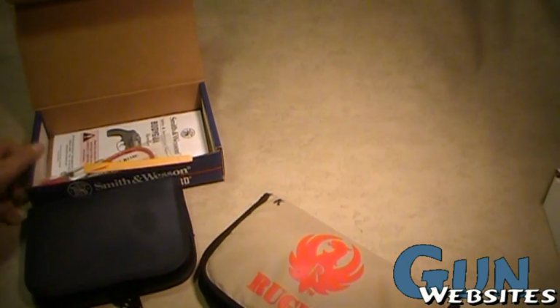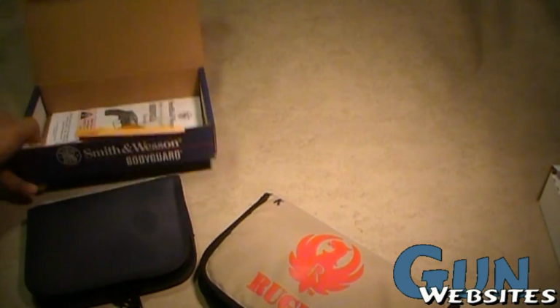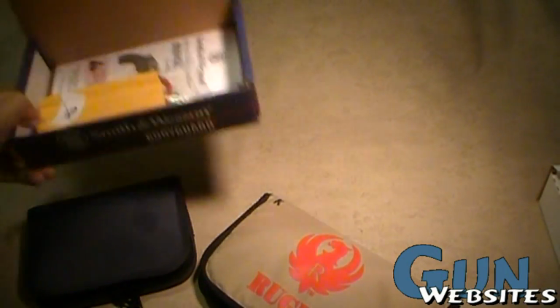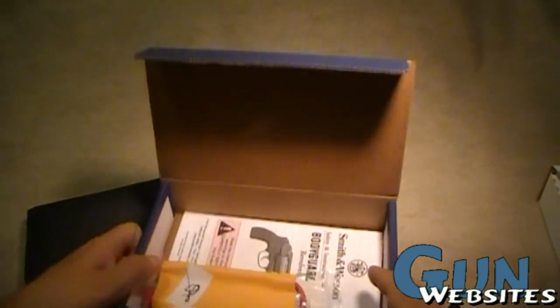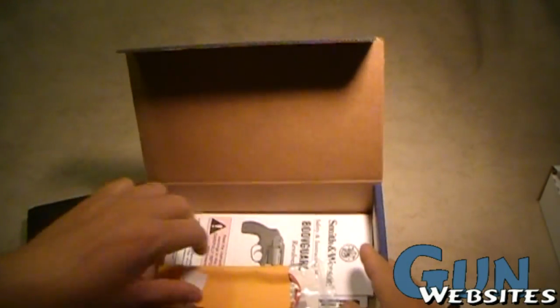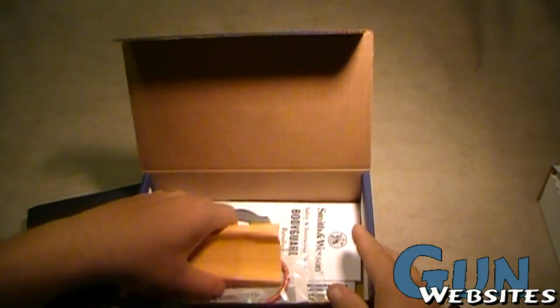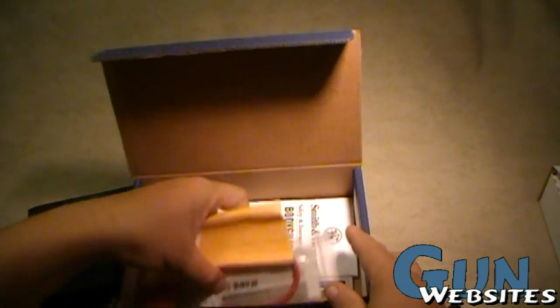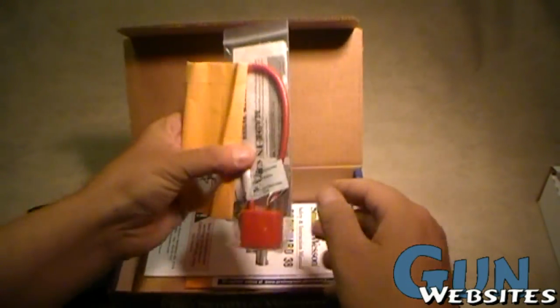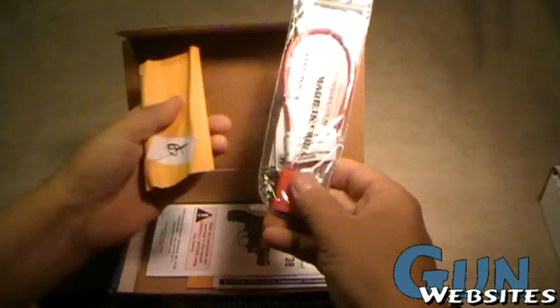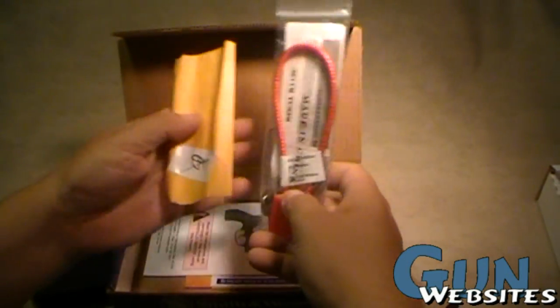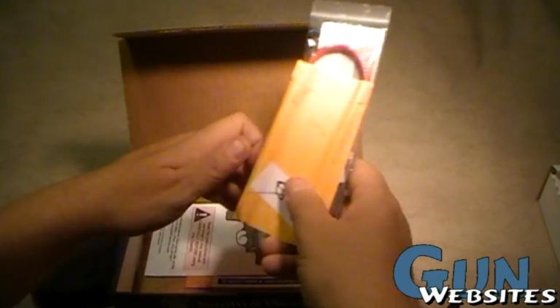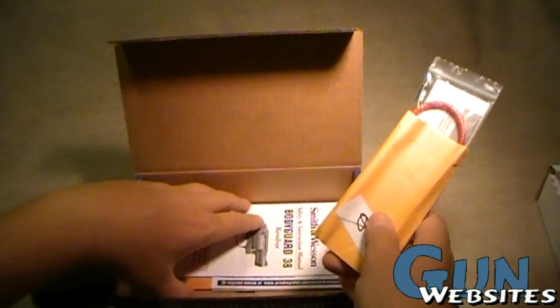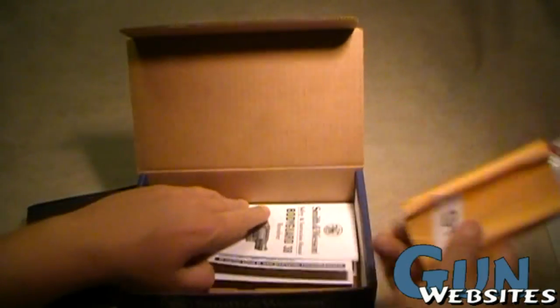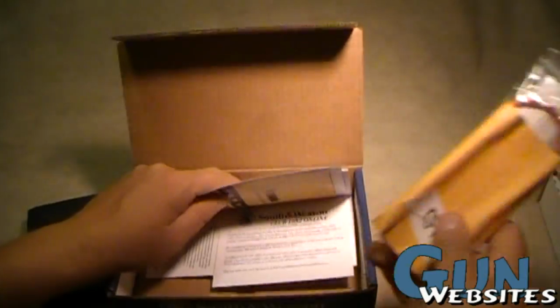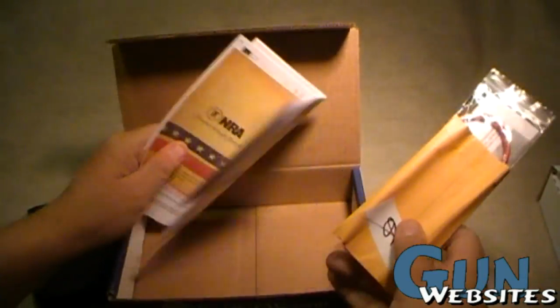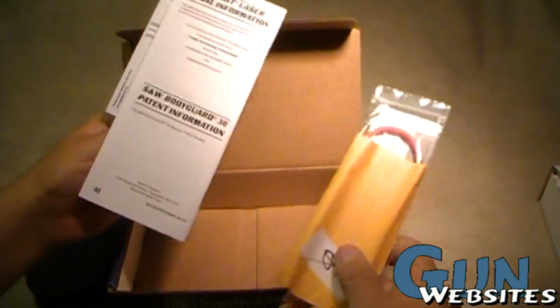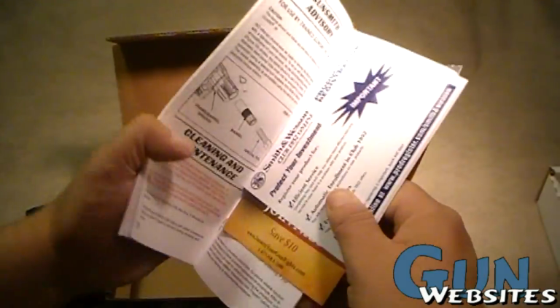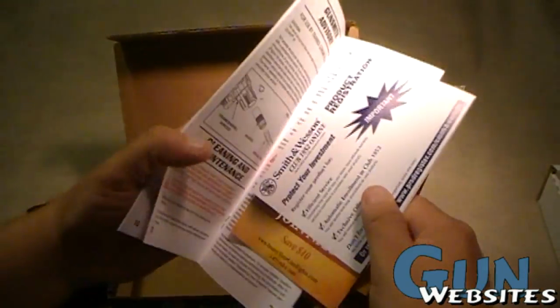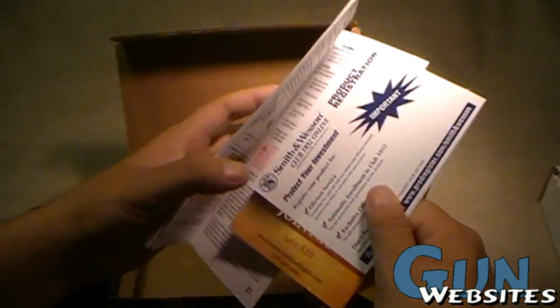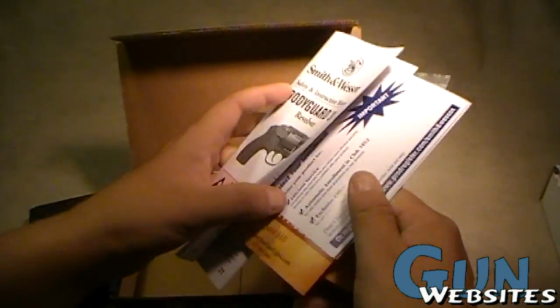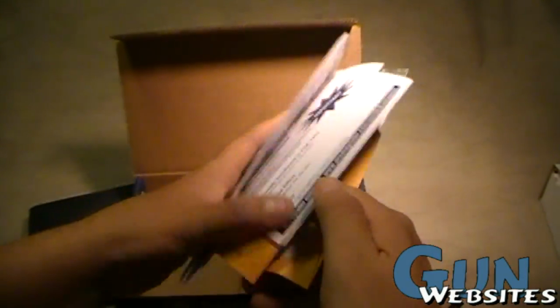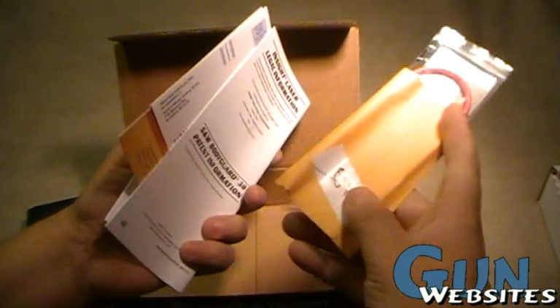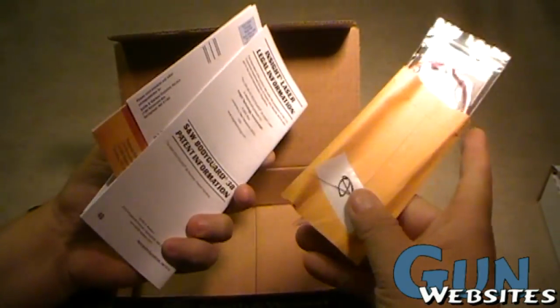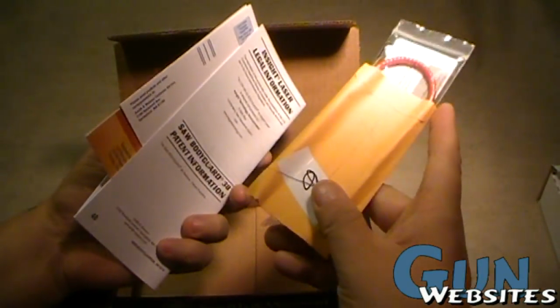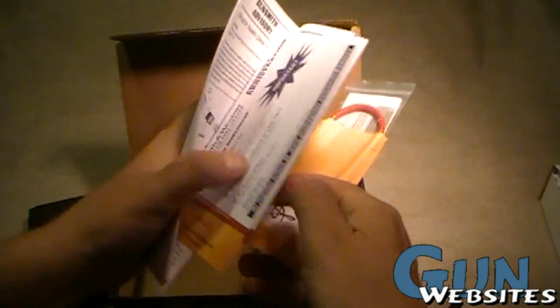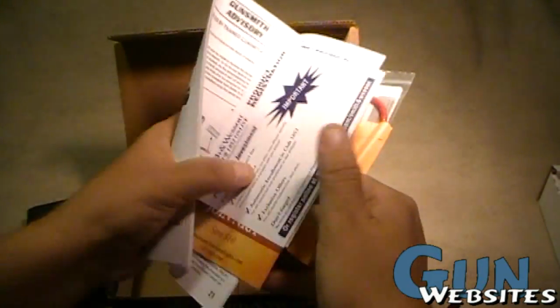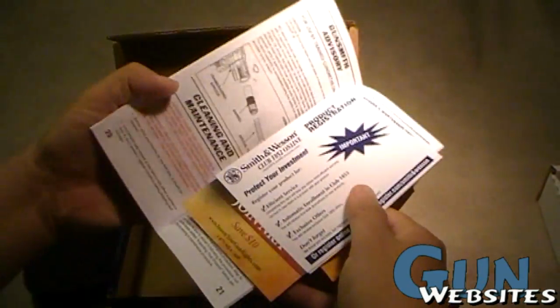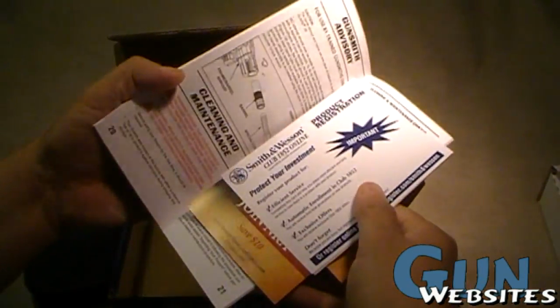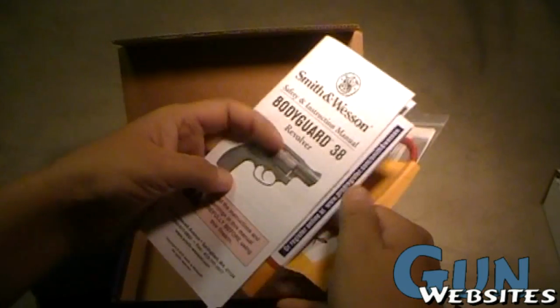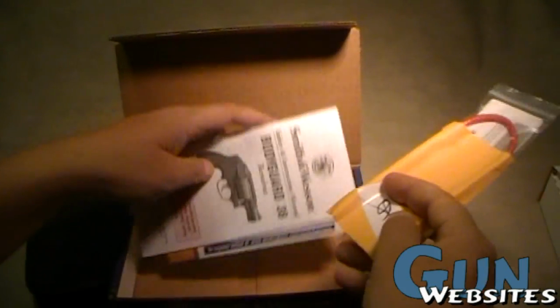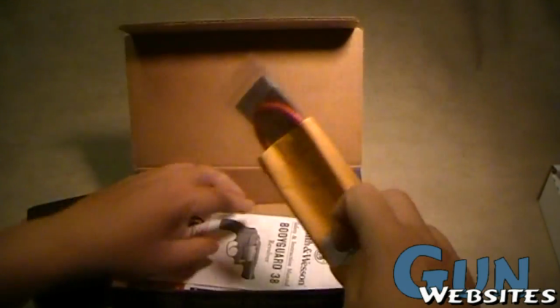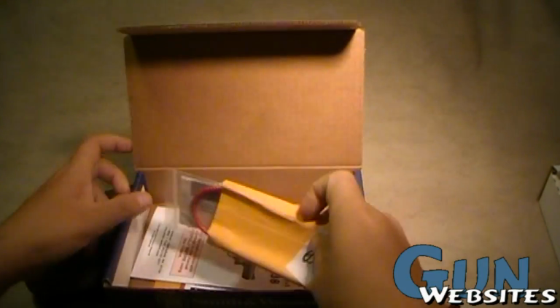Smith & Wesson is pretty much similar — a lock, manual, shell, and warranty info.